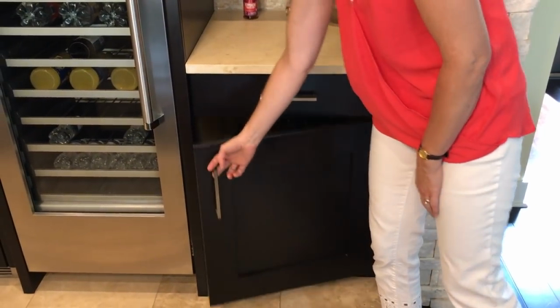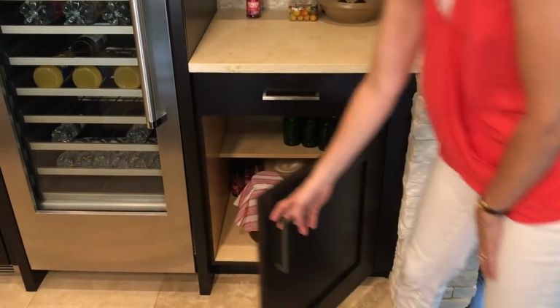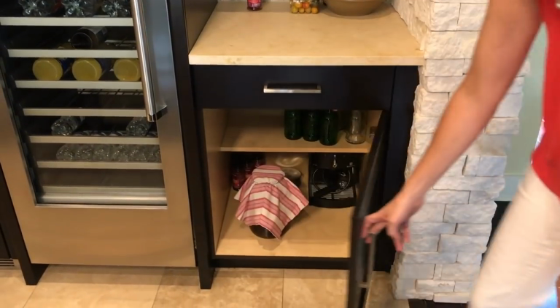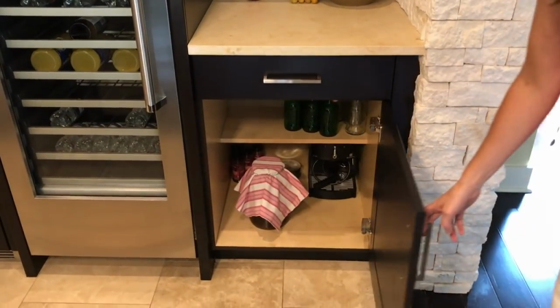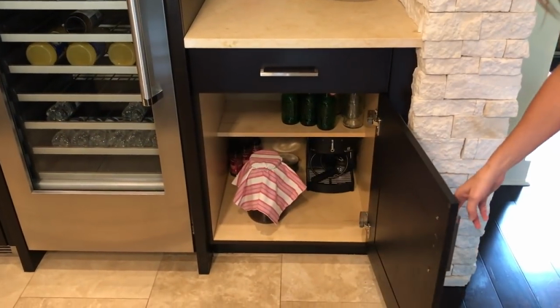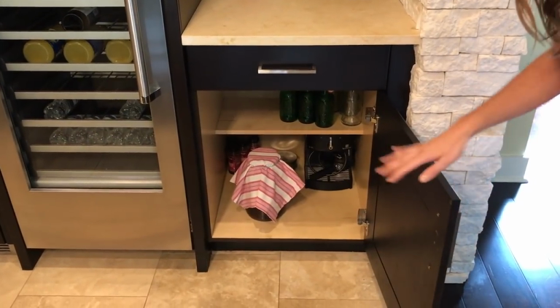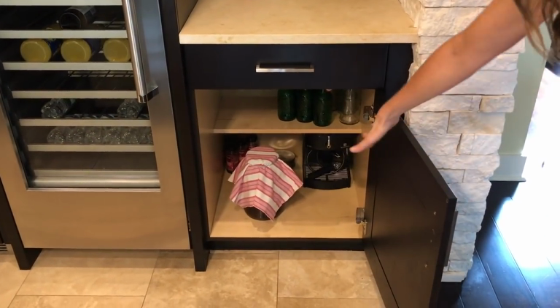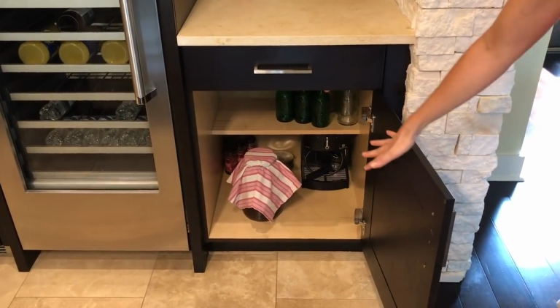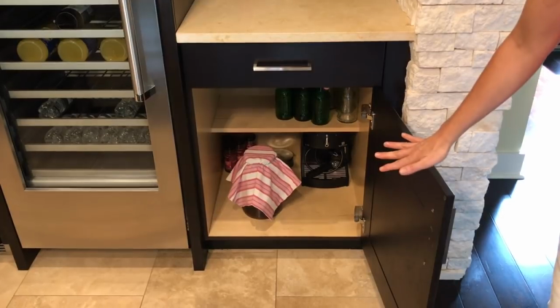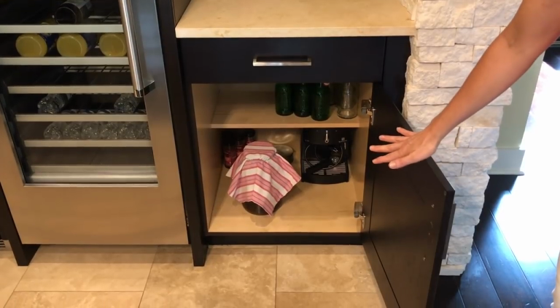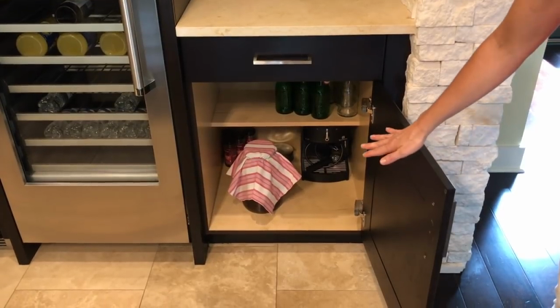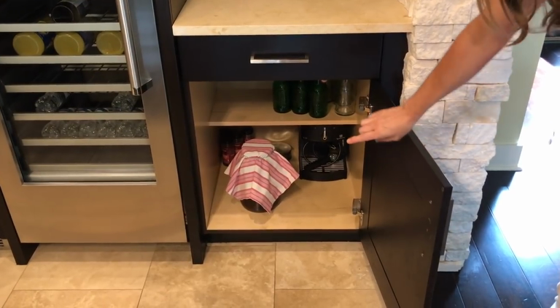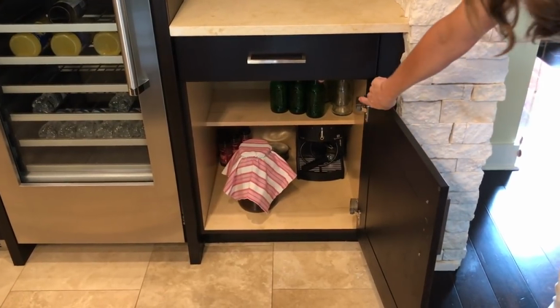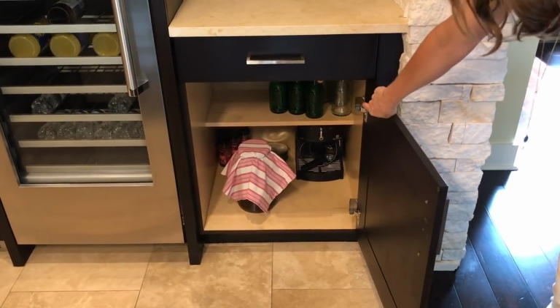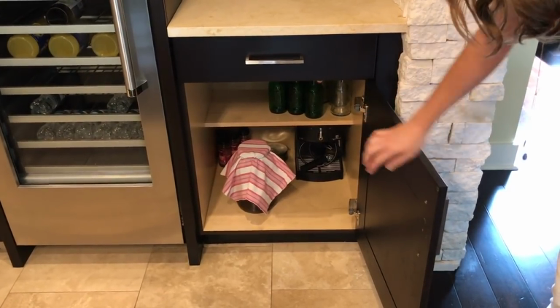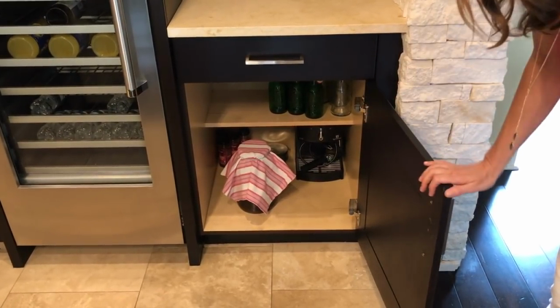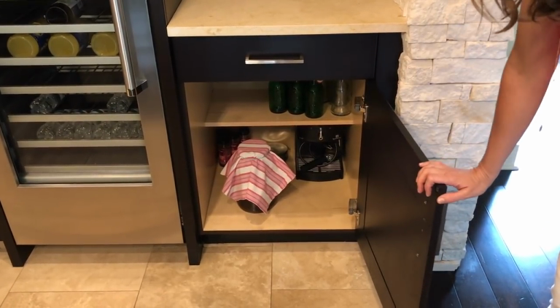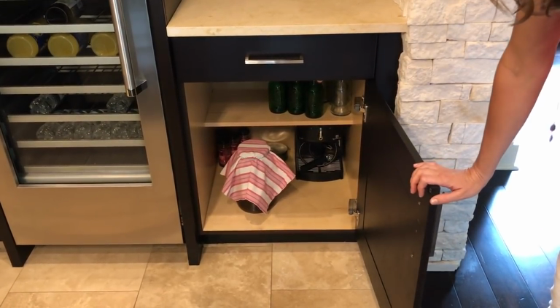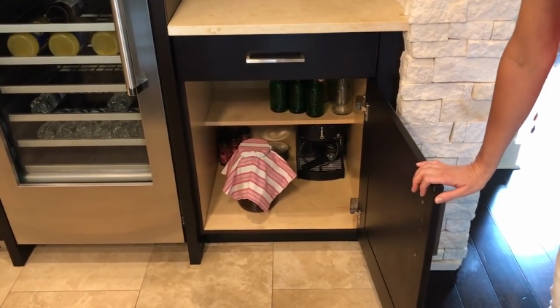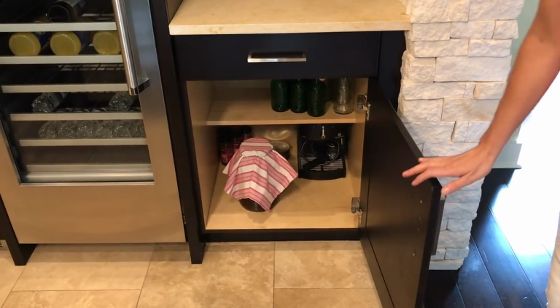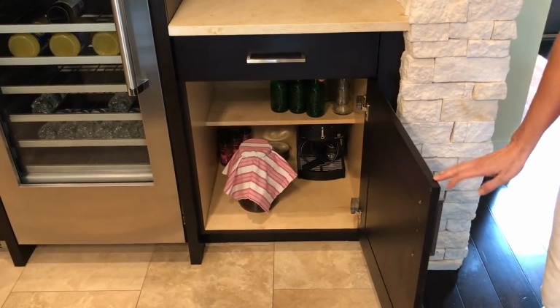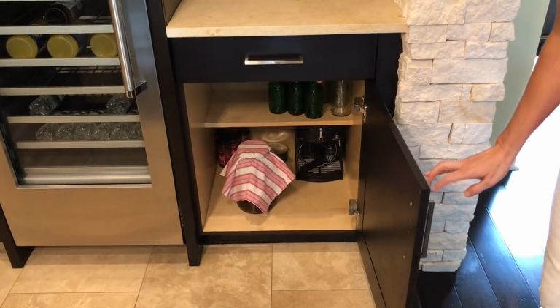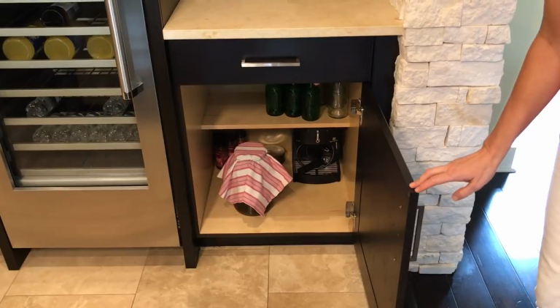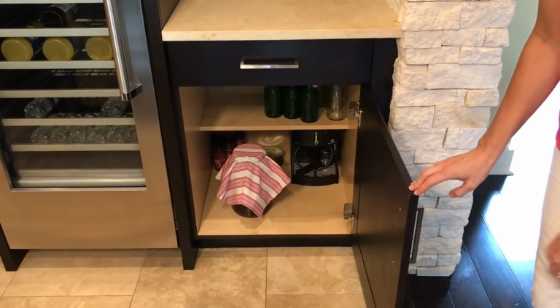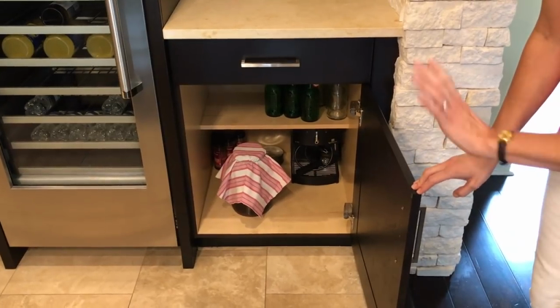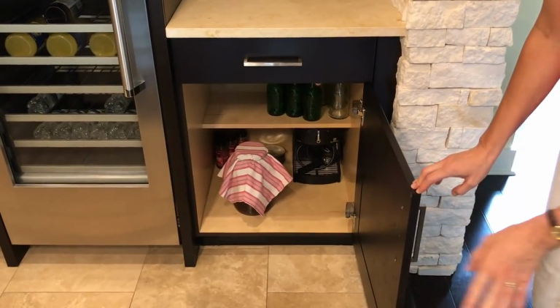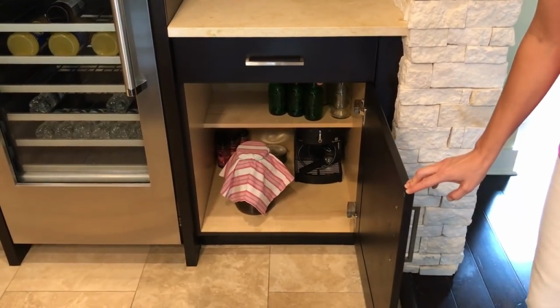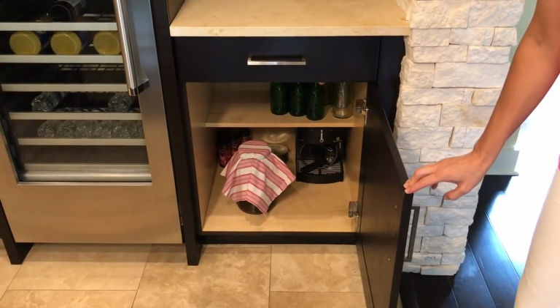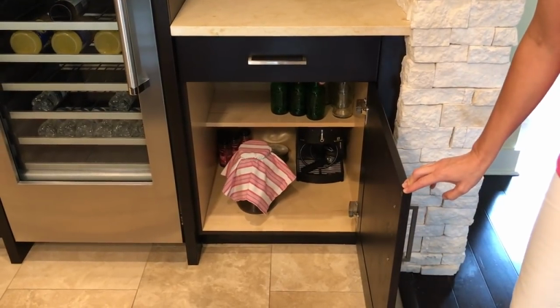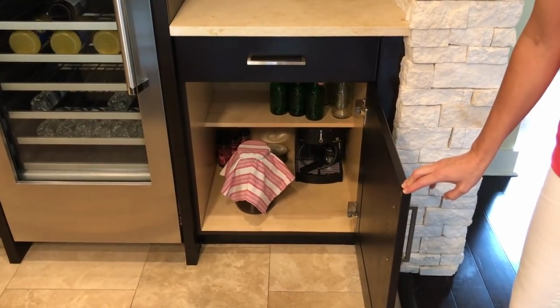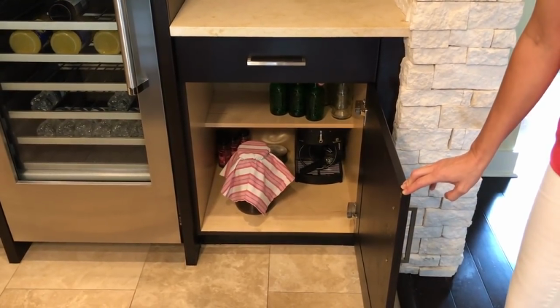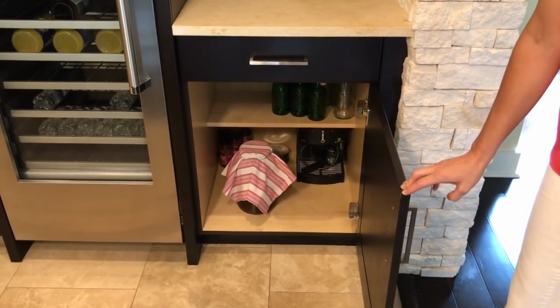In this cabinet below I've got all of my kombucha supplies, and next to that is the old Nespresso machine, which I'm hanging on to because if our newest one breaks we want to have a backup.